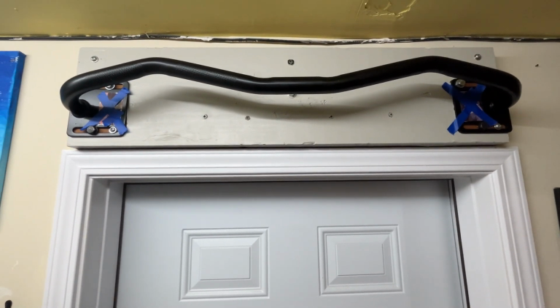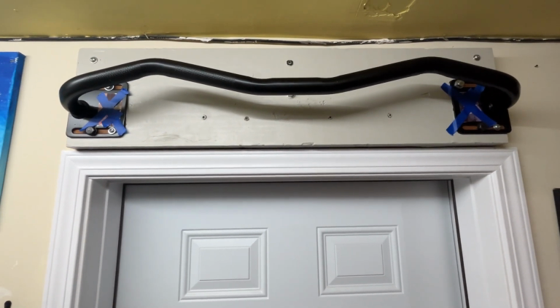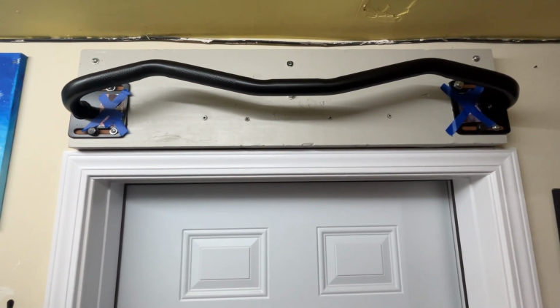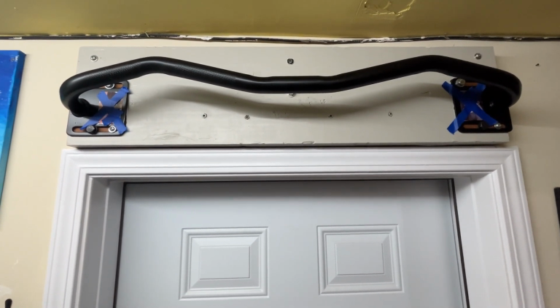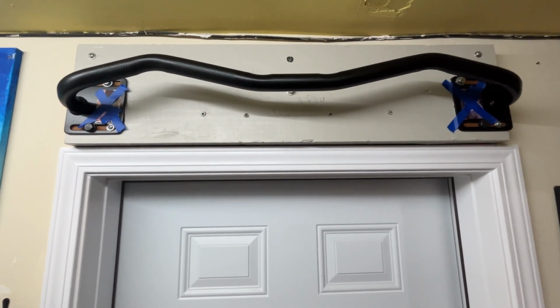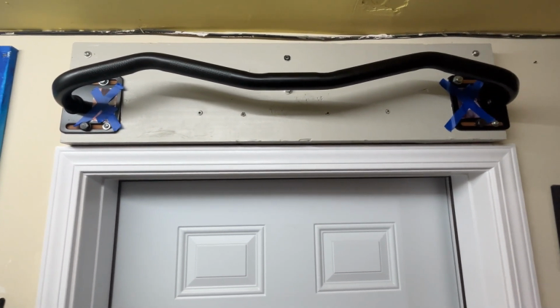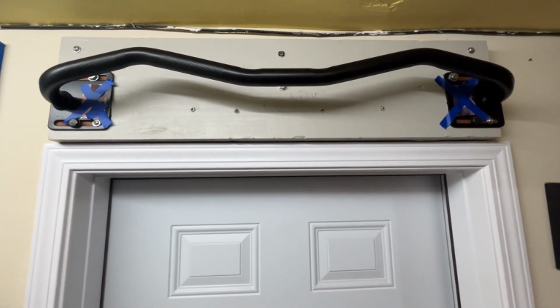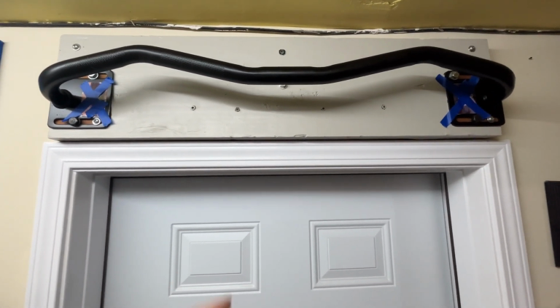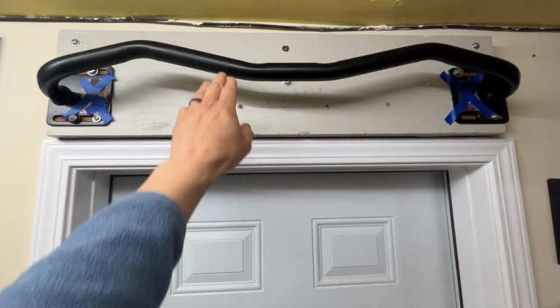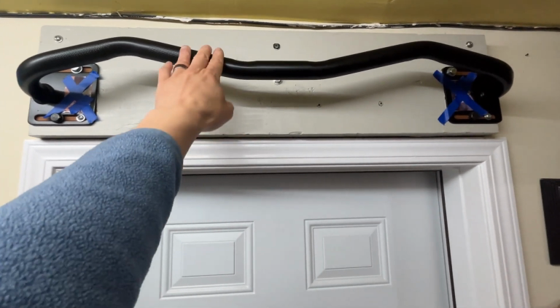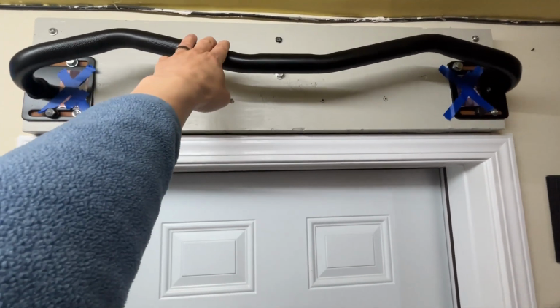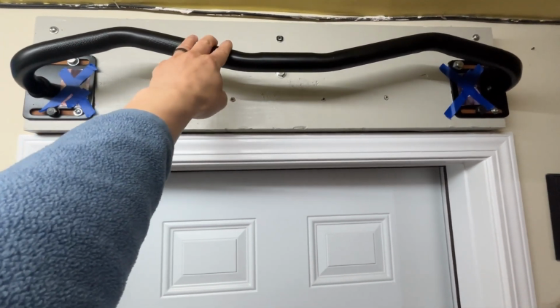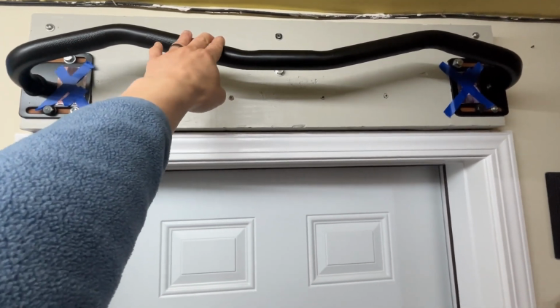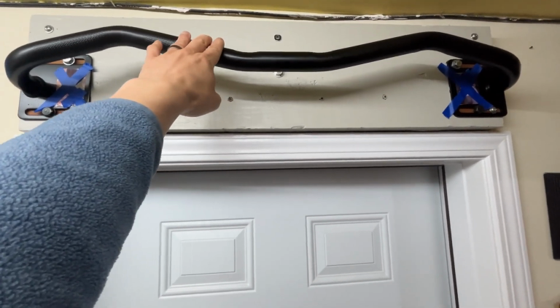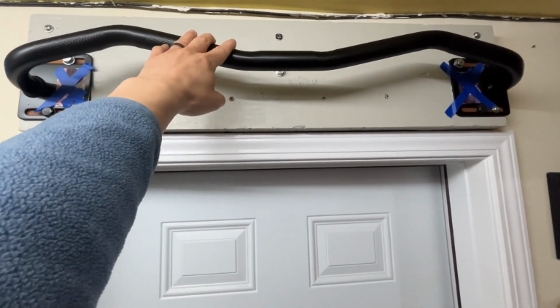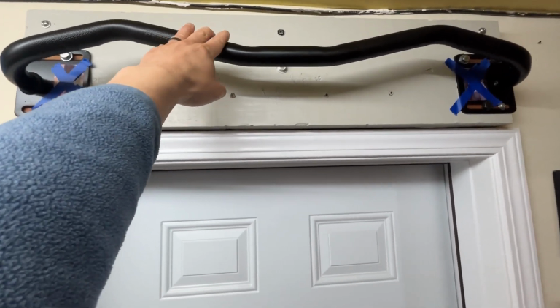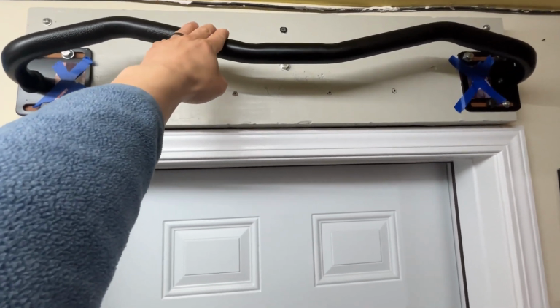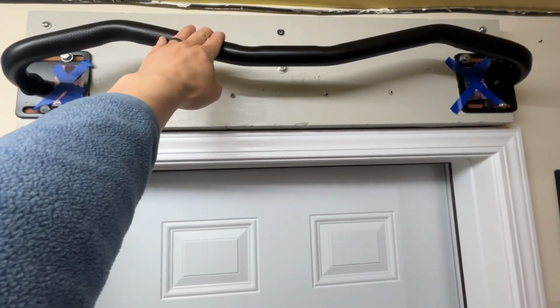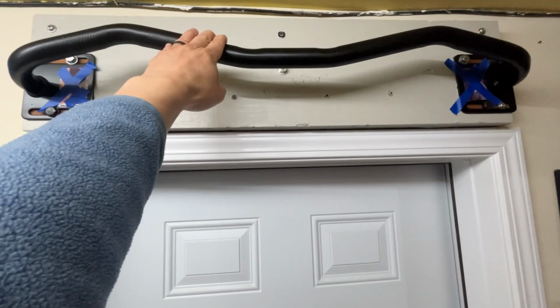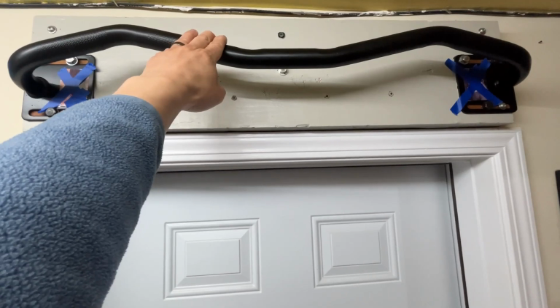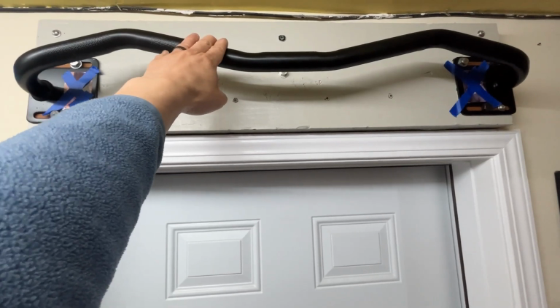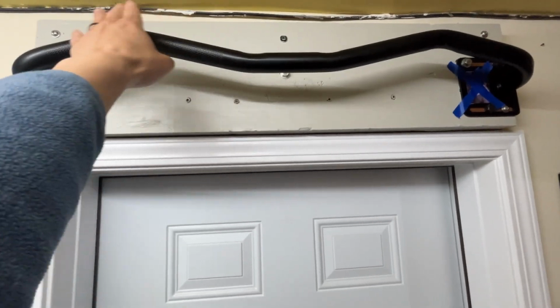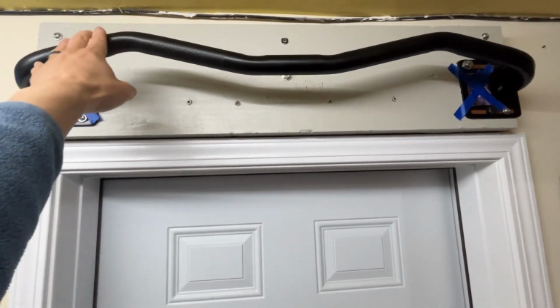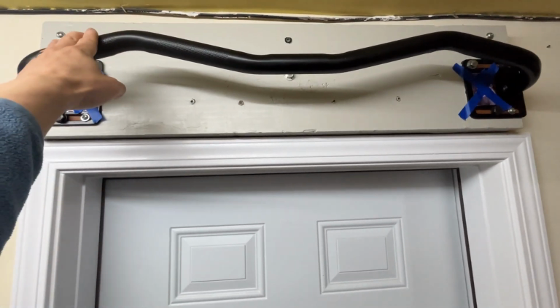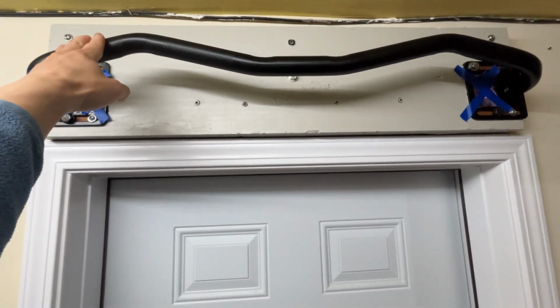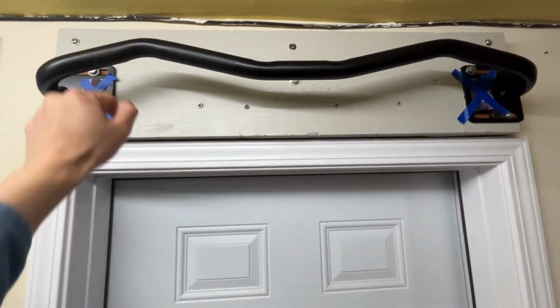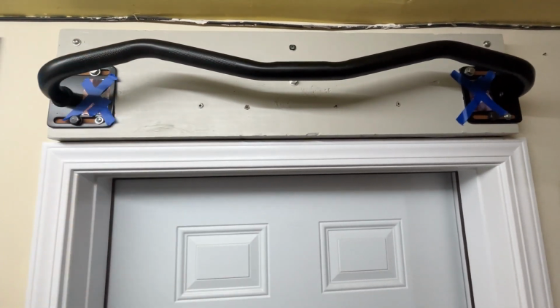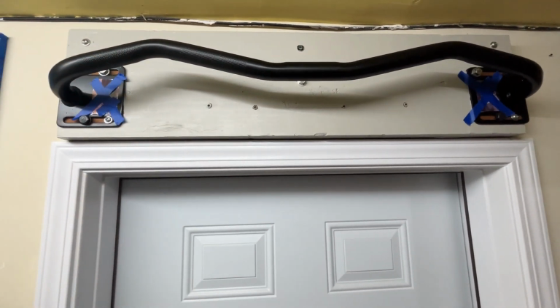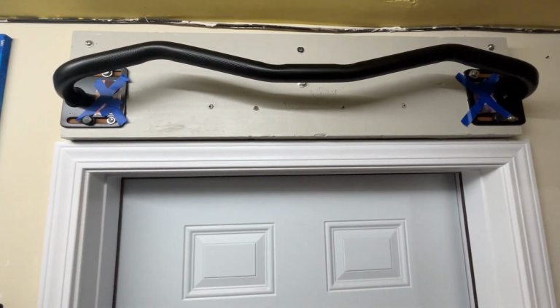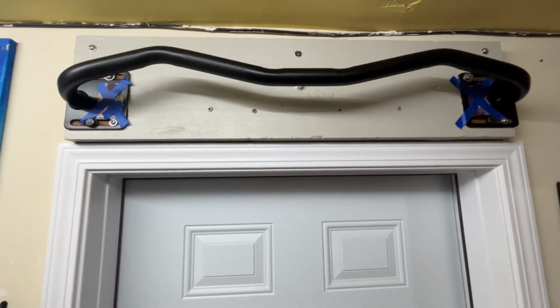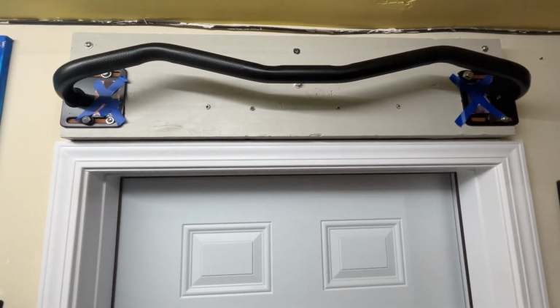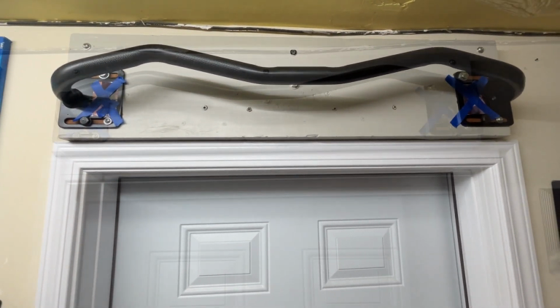Really solid material. It has a nice grip to it as well, whether you want to grip right here for a pull-up or in another position, which I'll demonstrate right now.